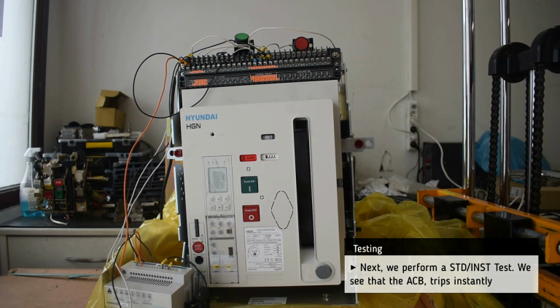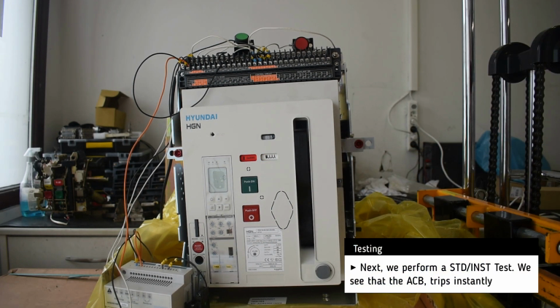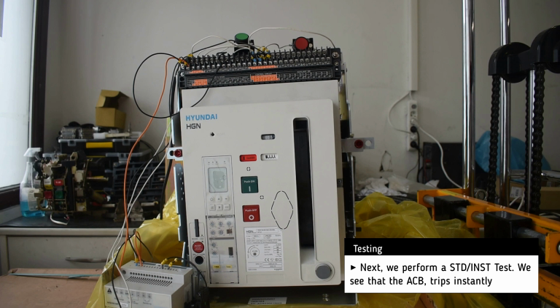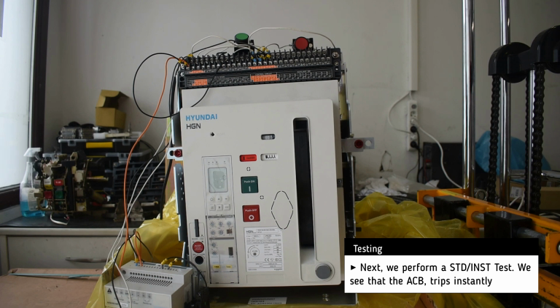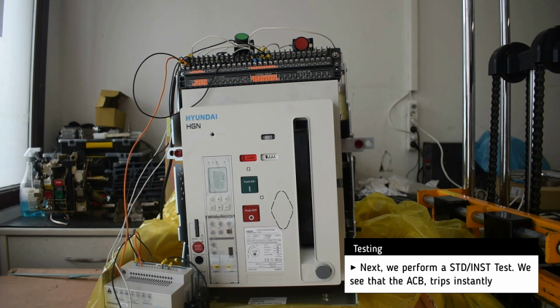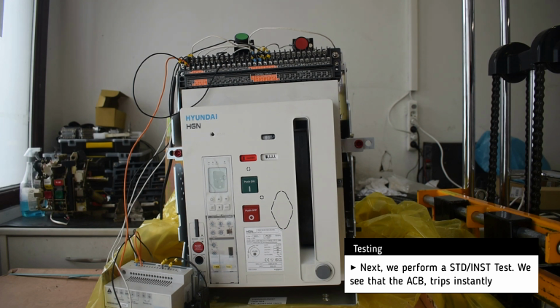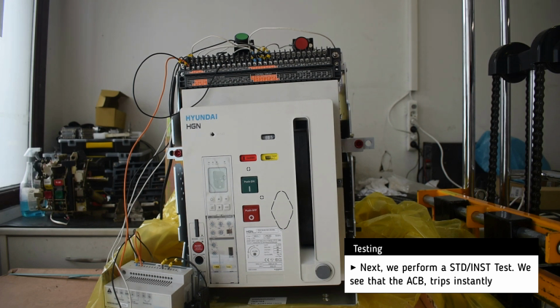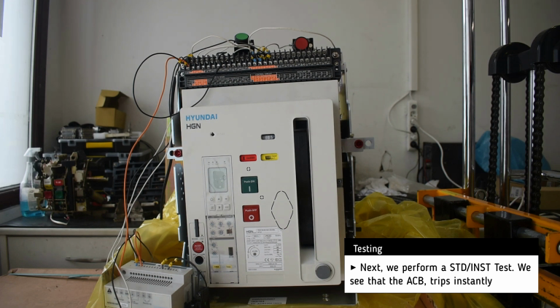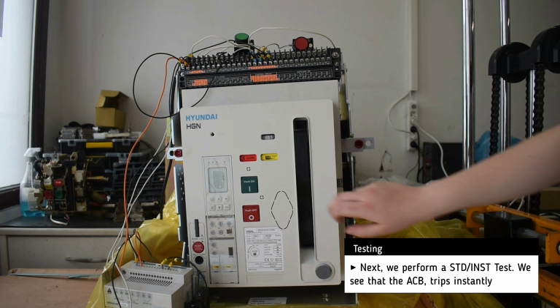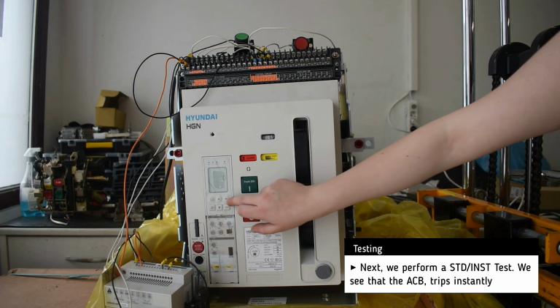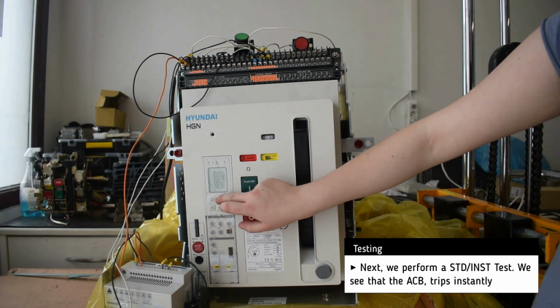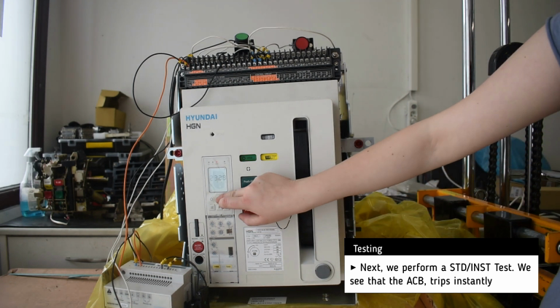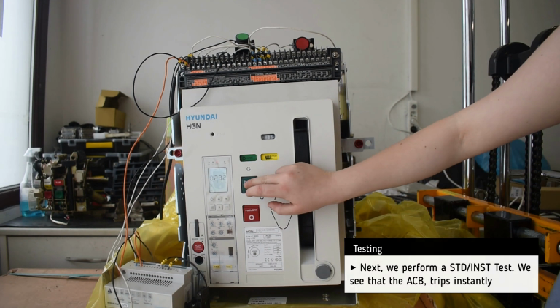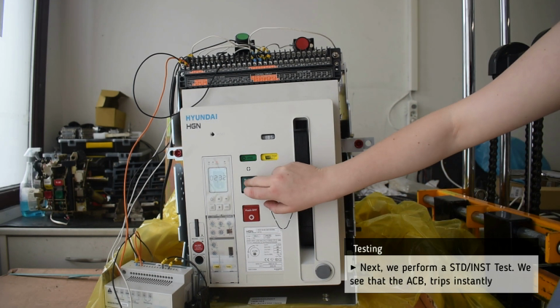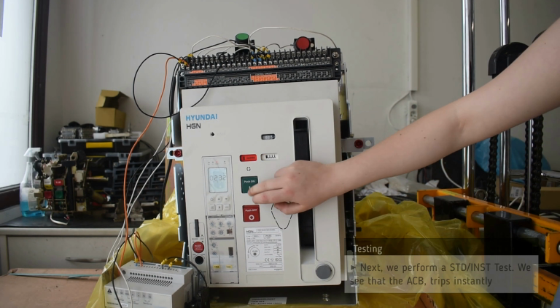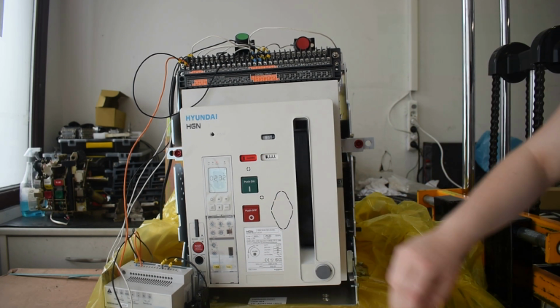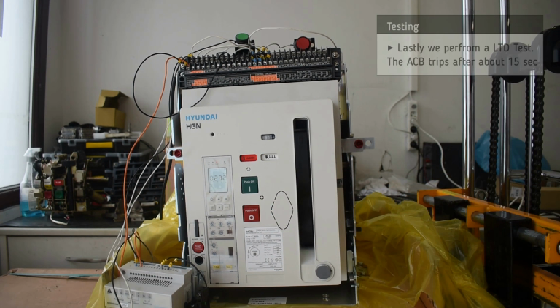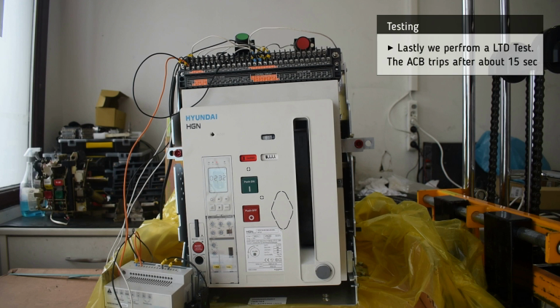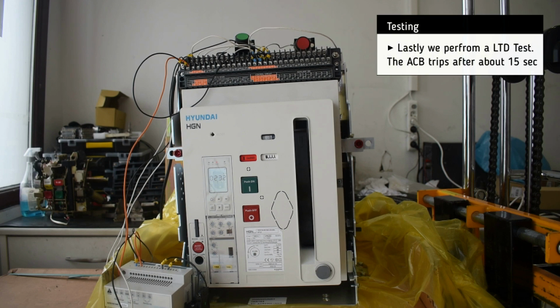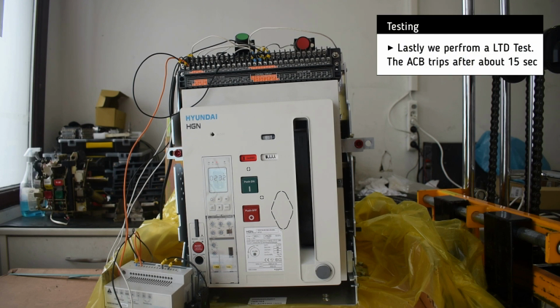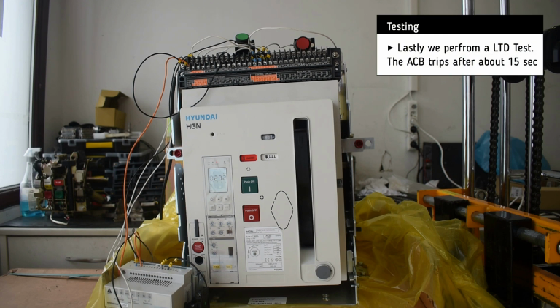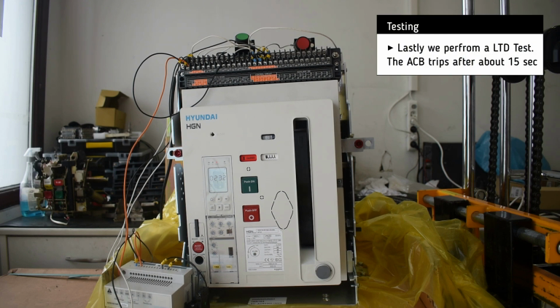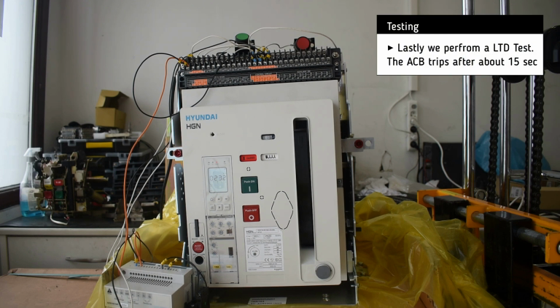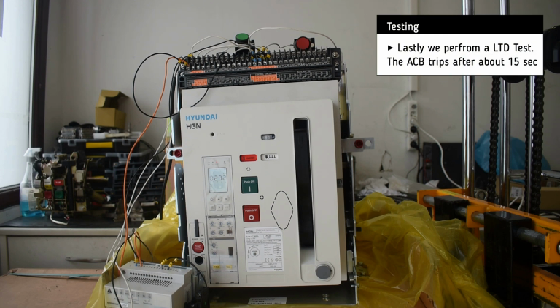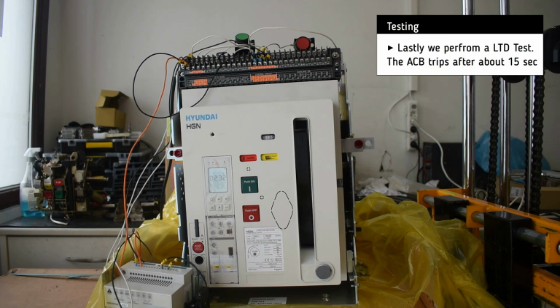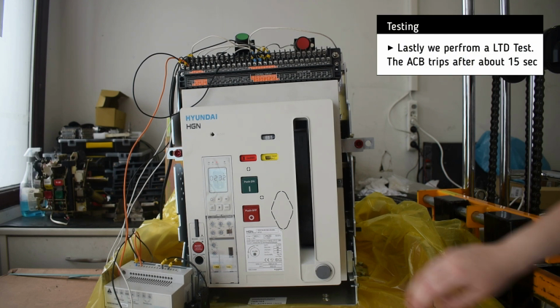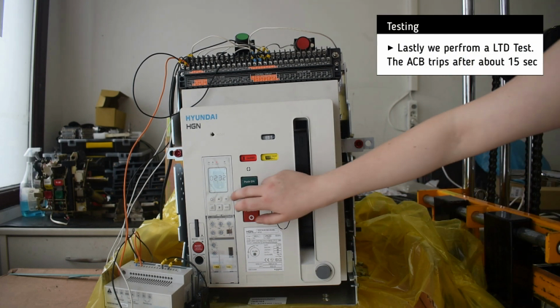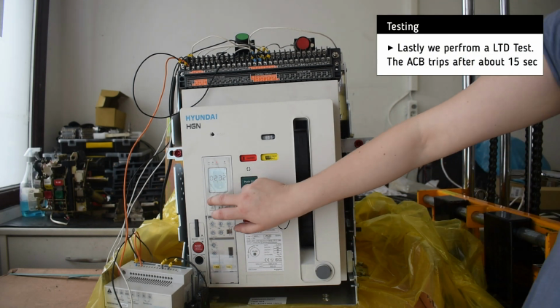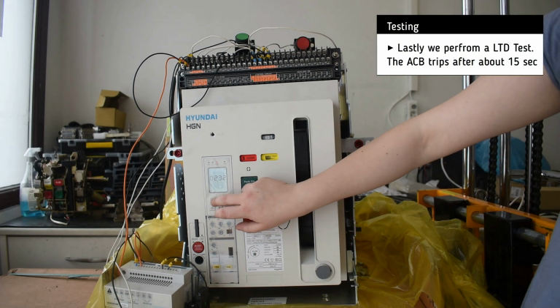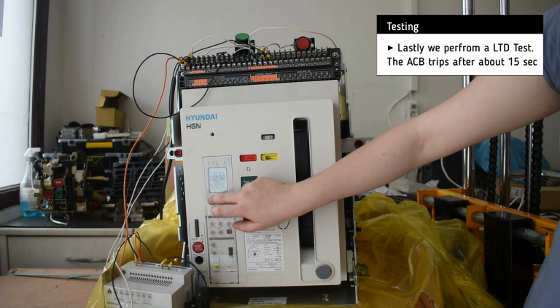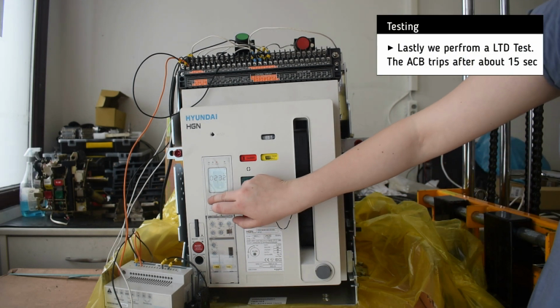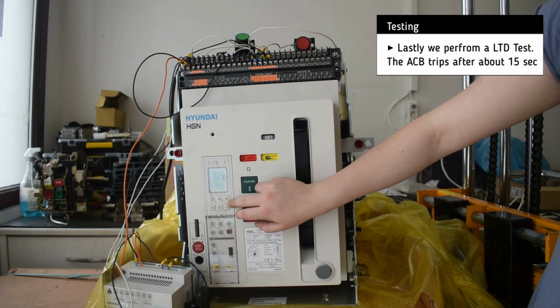Next, we perform a short time delay test and the breaker trips almost immediately. And lastly, we perform a long time delay test and the breaker trips.